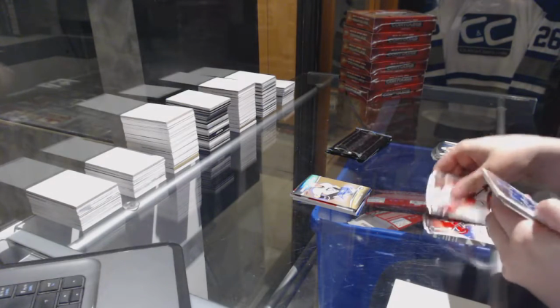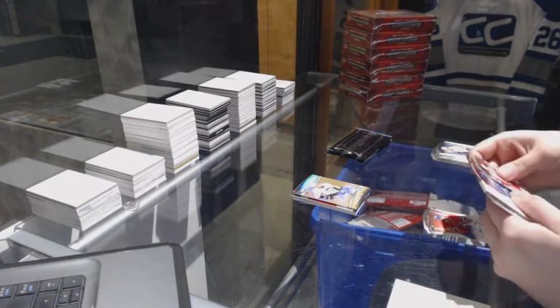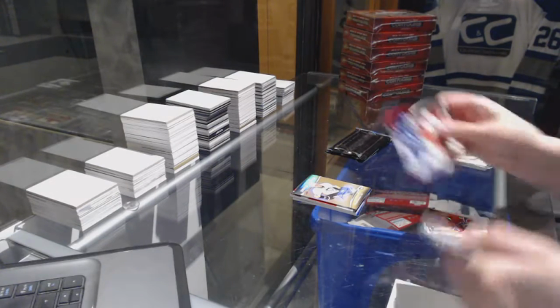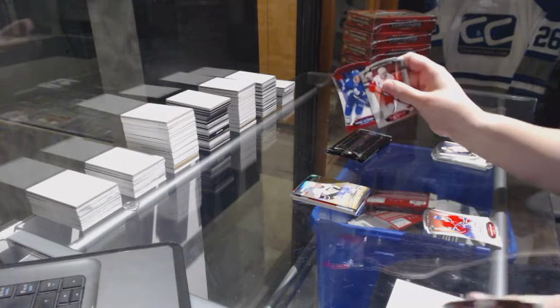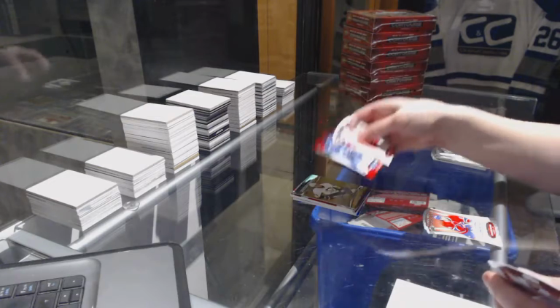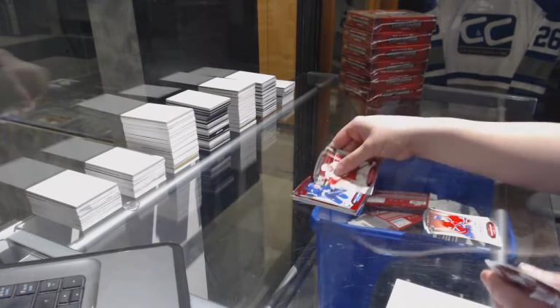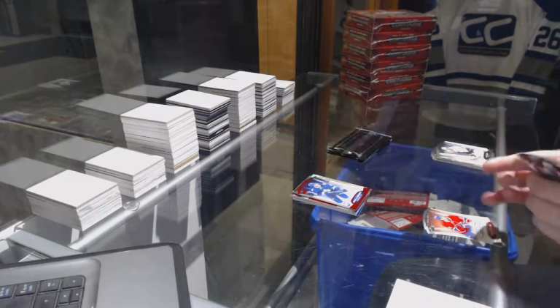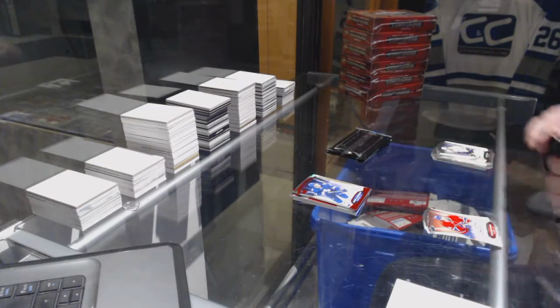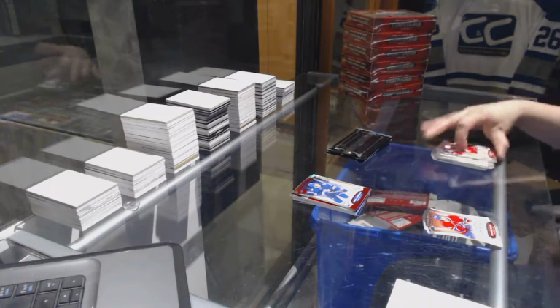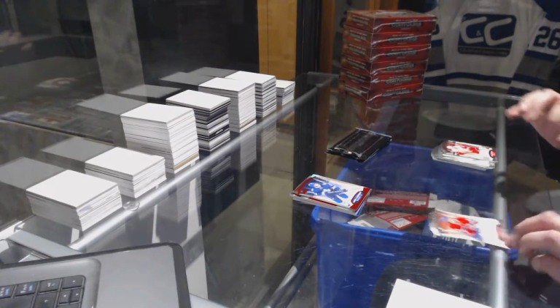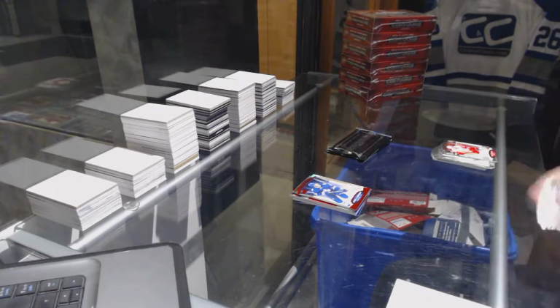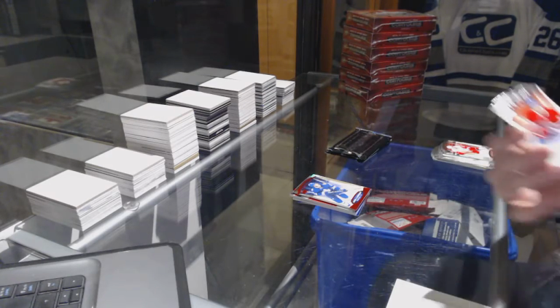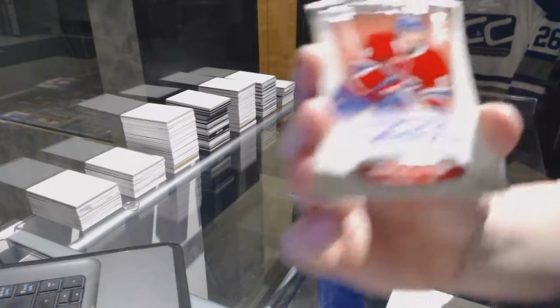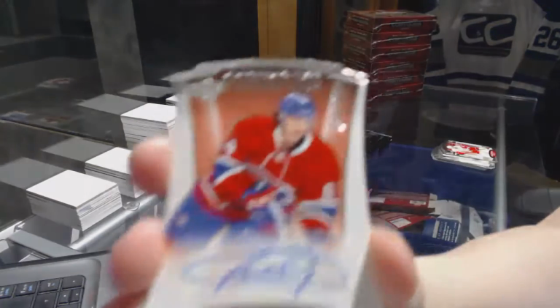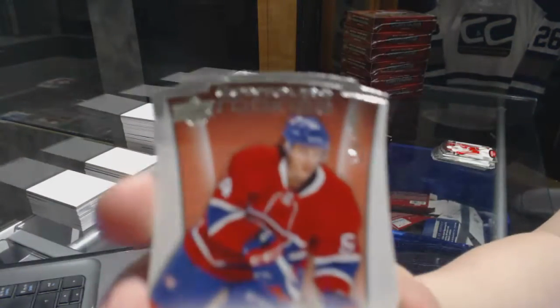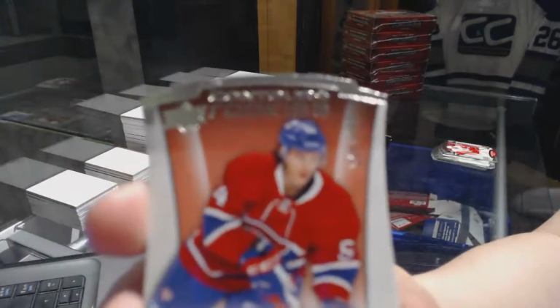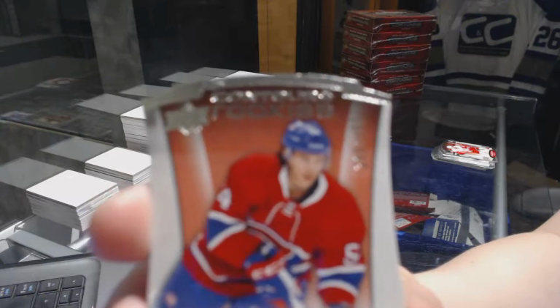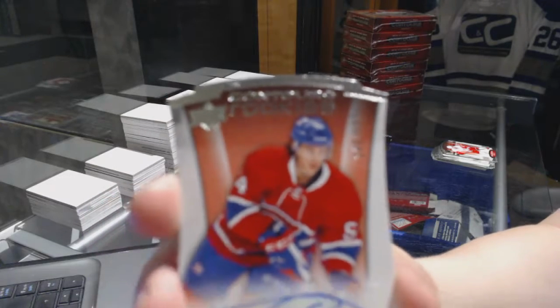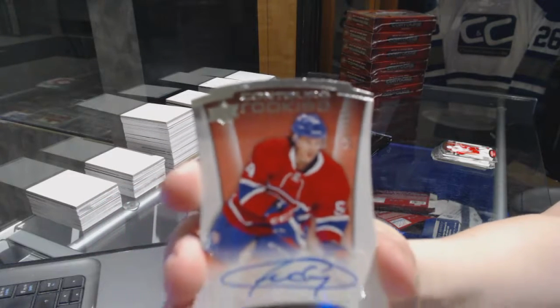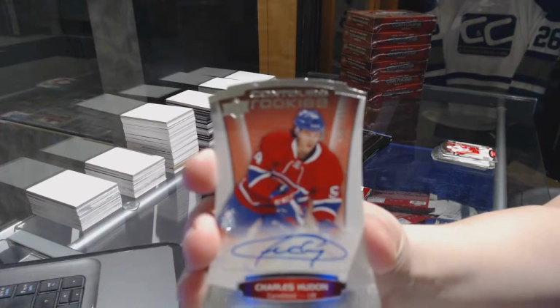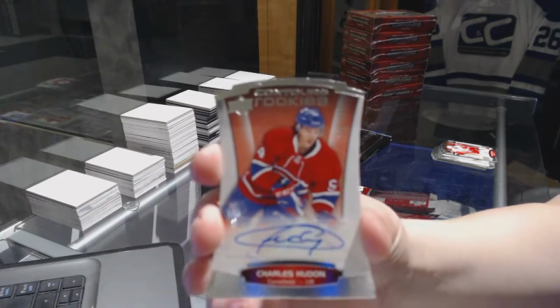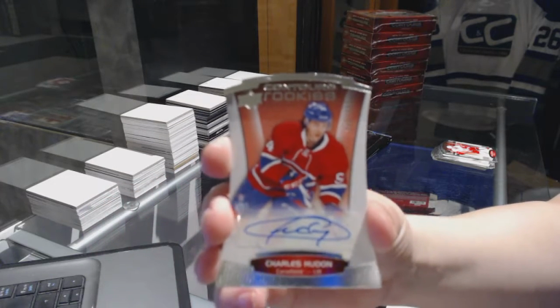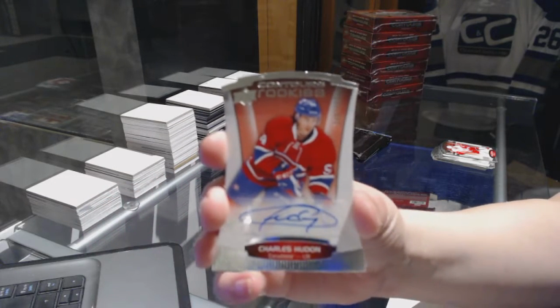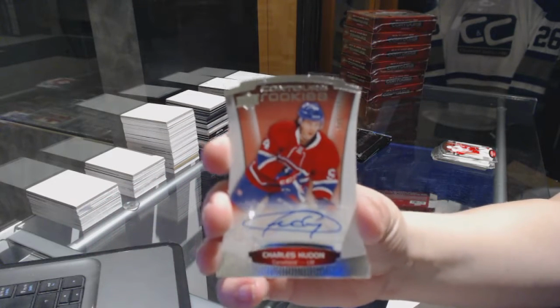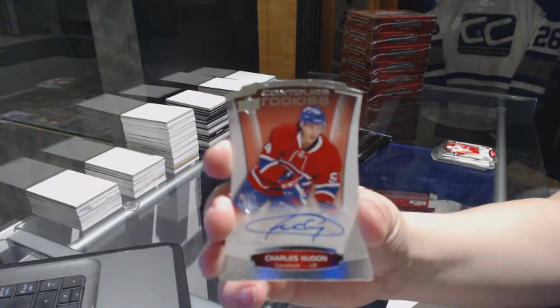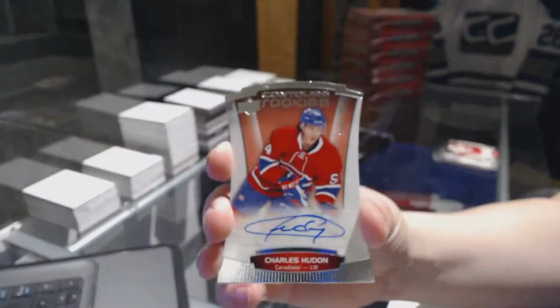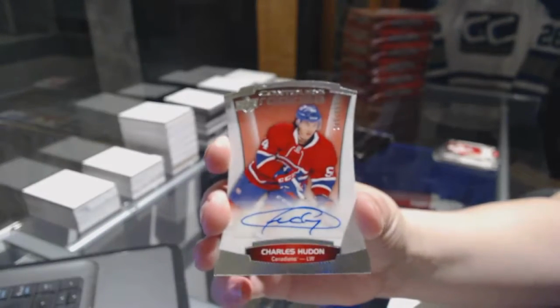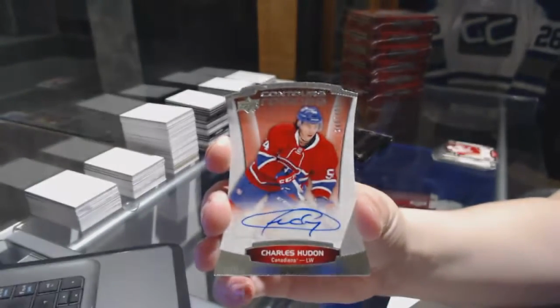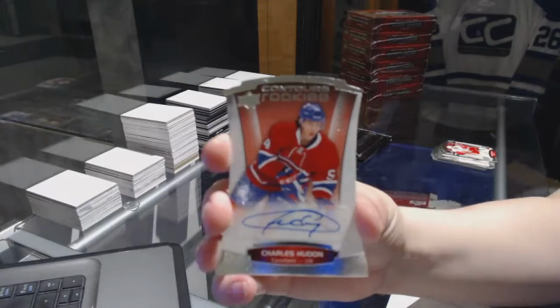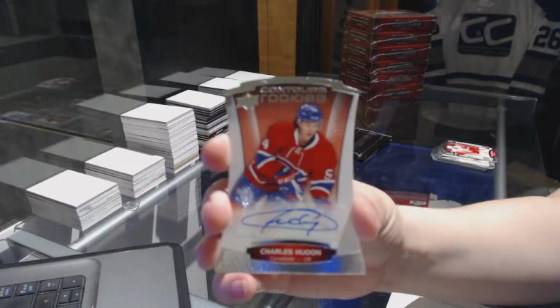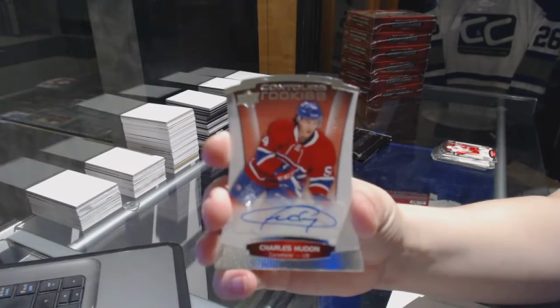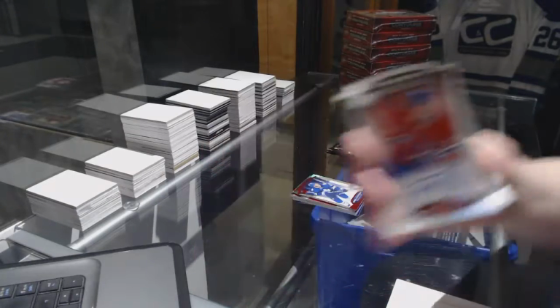We've got a red number to $99, James Vanering Stipe. And a Rookie Auto number to $4.99, Charles Houdon. Rookie Auto, Charles Houdon.